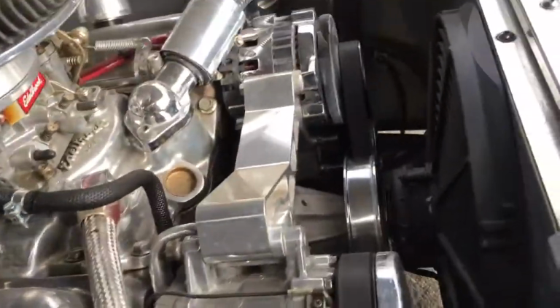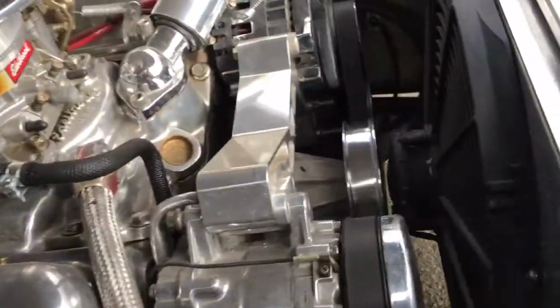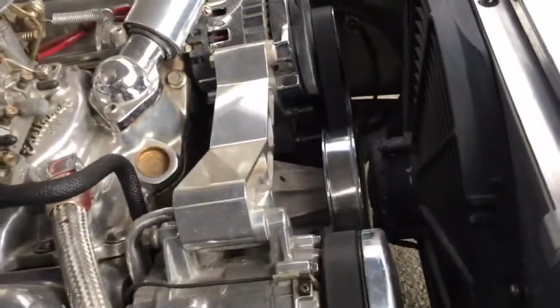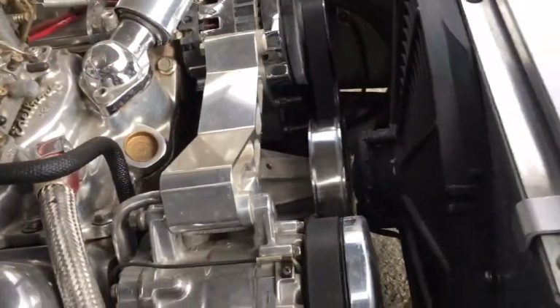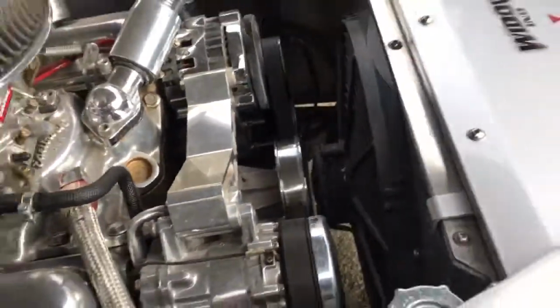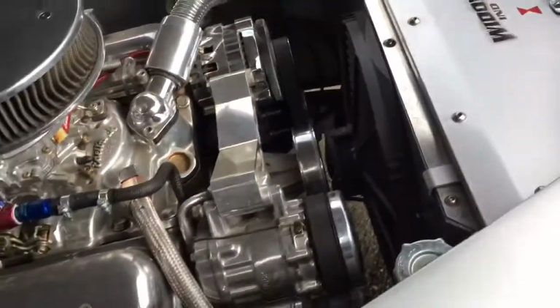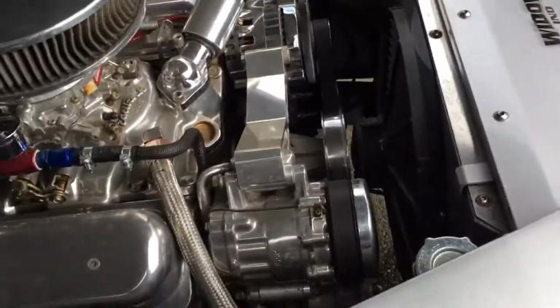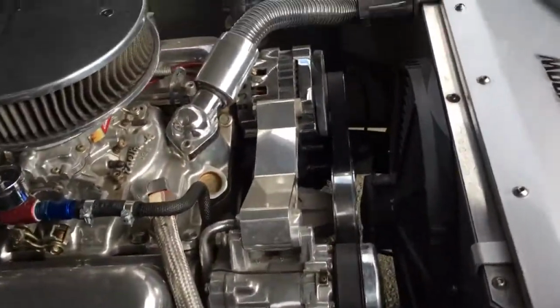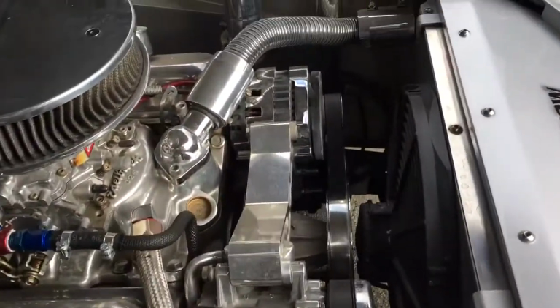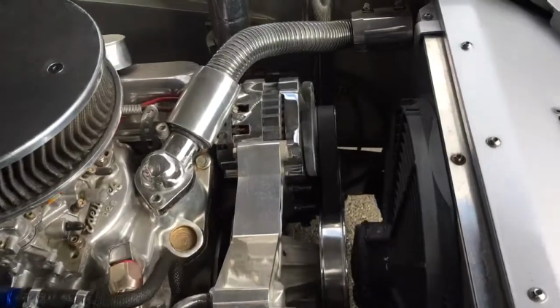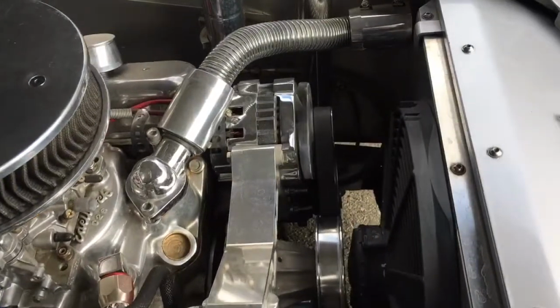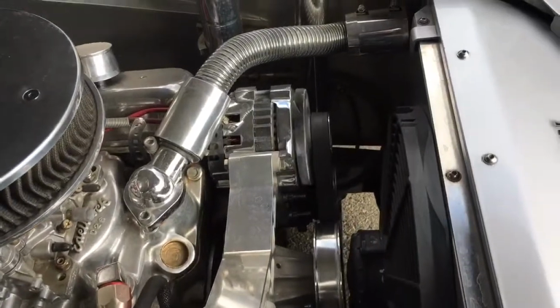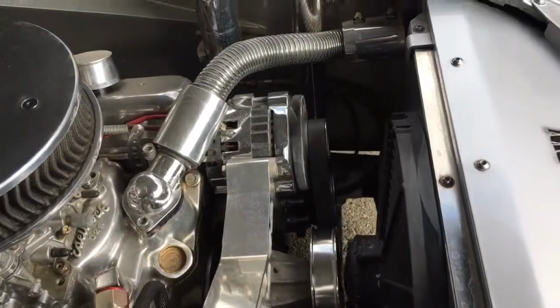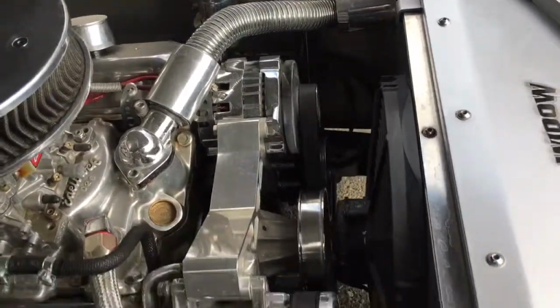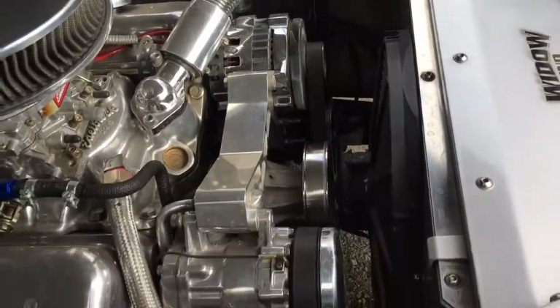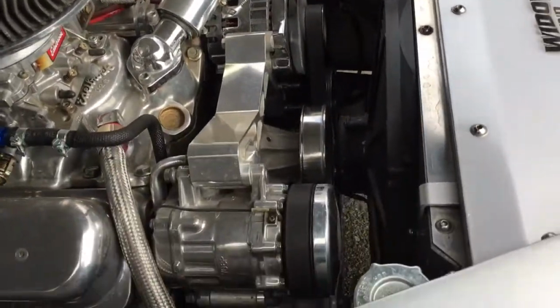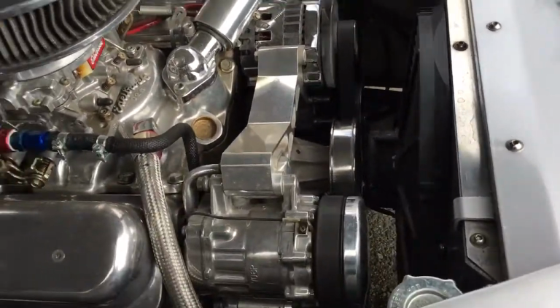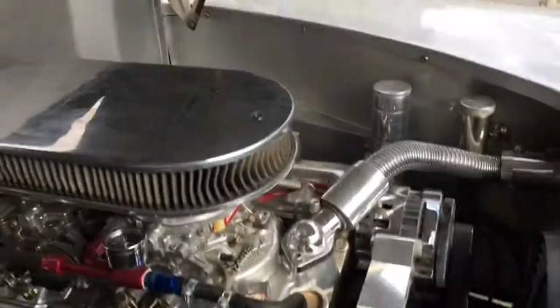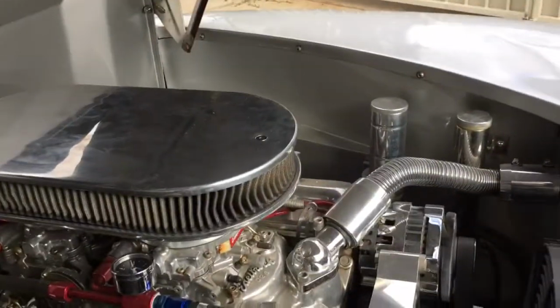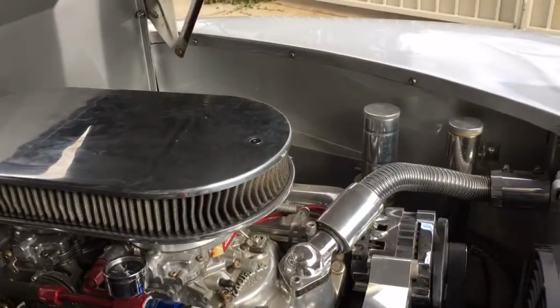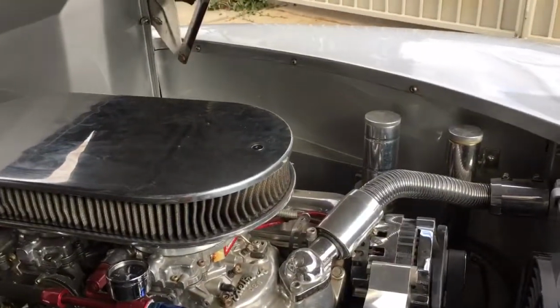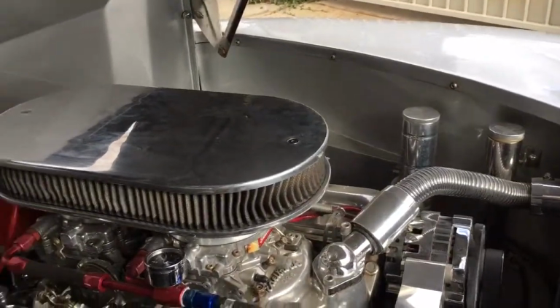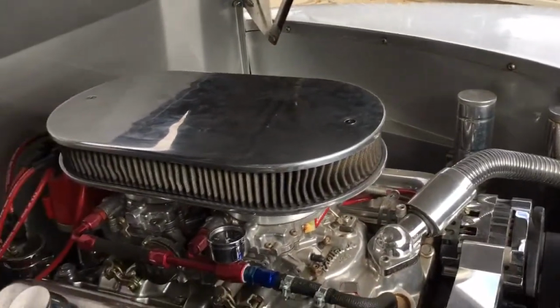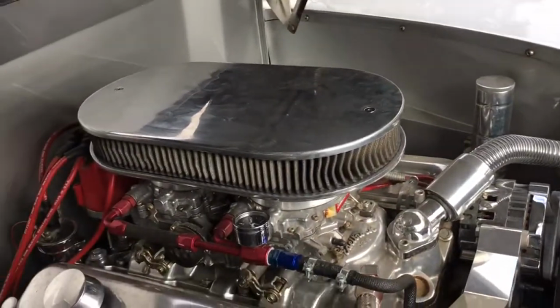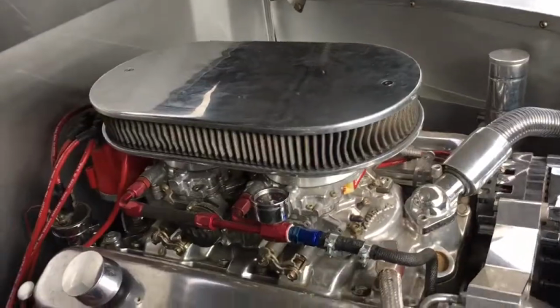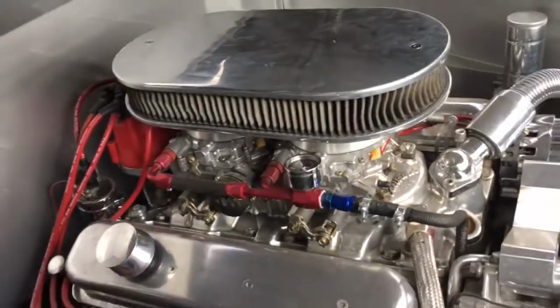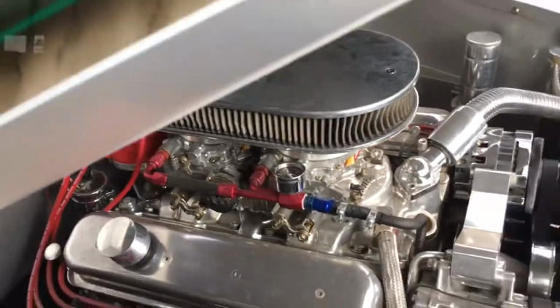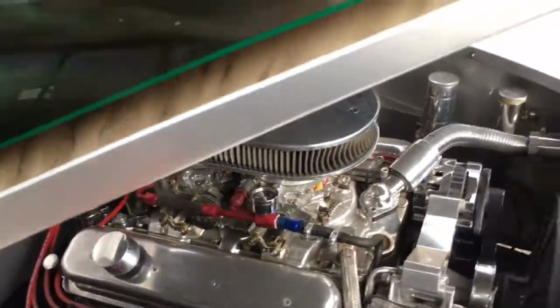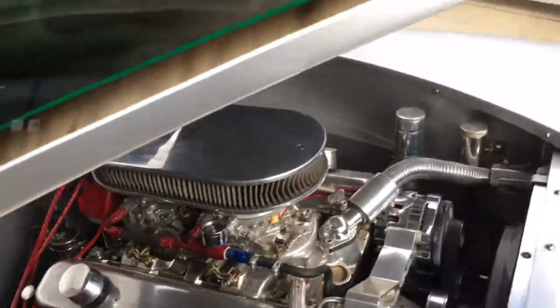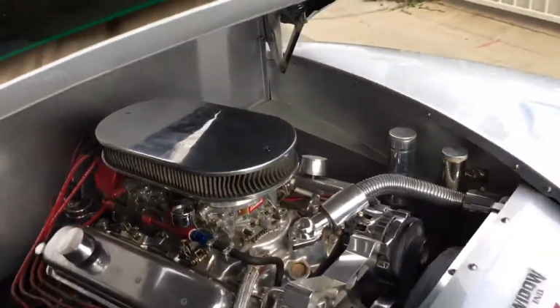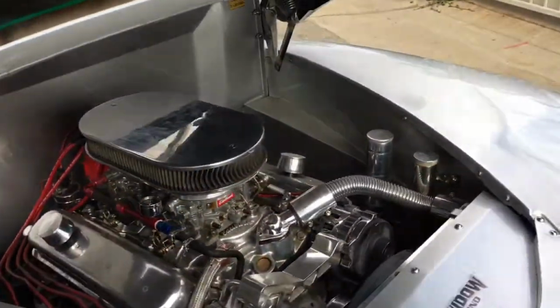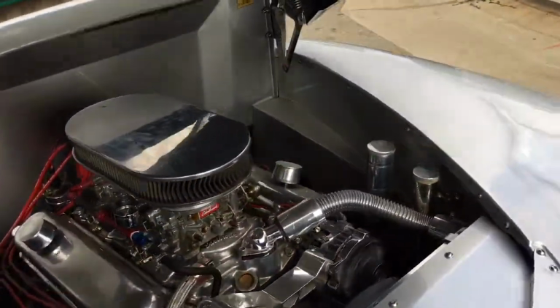I checked the pulleys. They look pretty solid — I don't see any wobbling. I've got great pictures of the carburetor, and I don't see any fuel leaks or any runoff there.